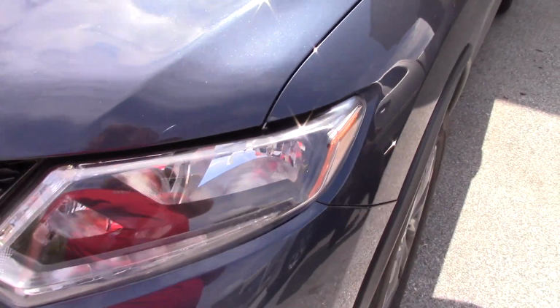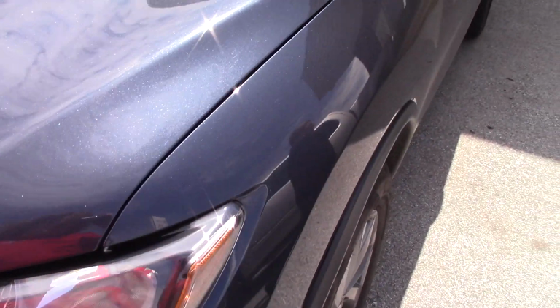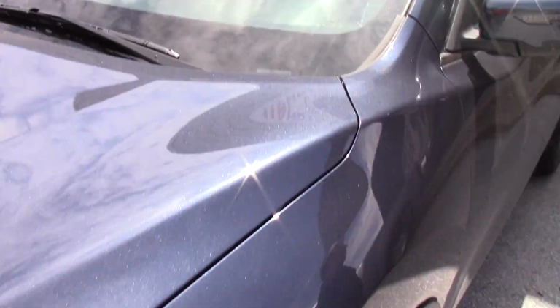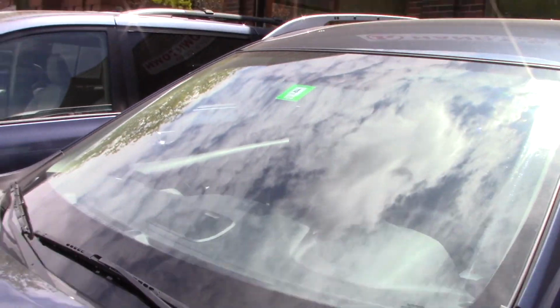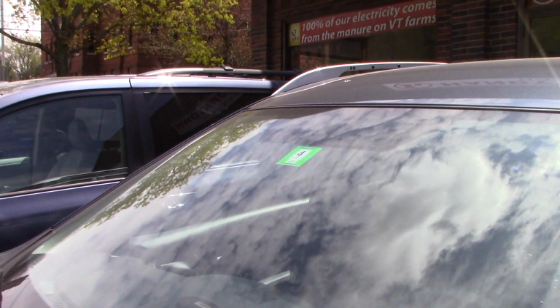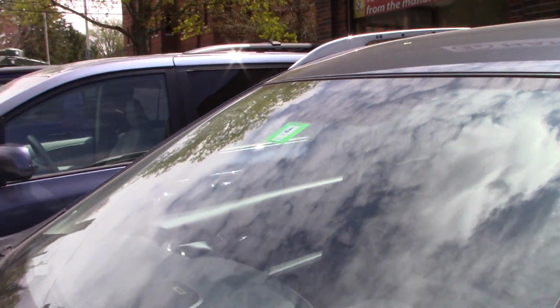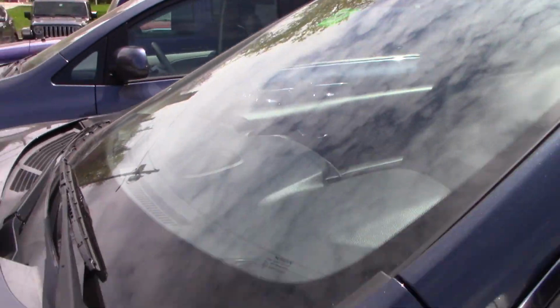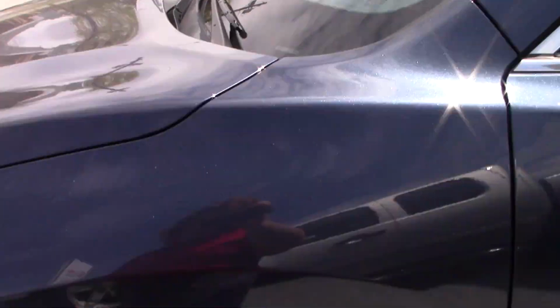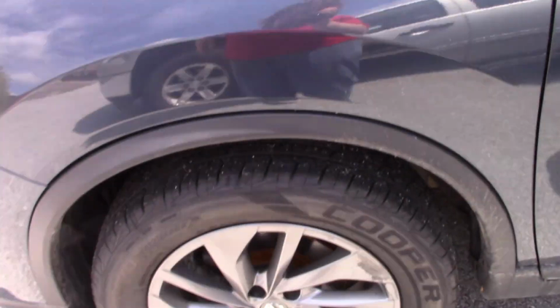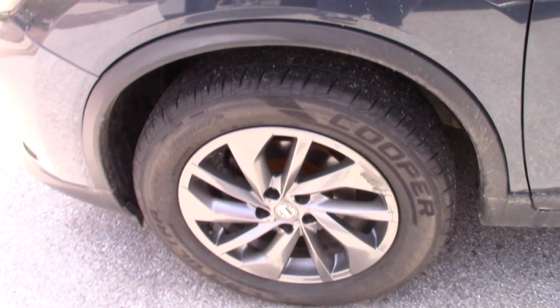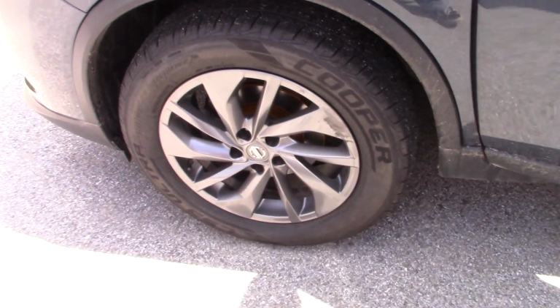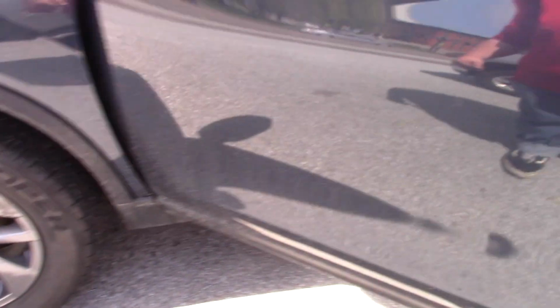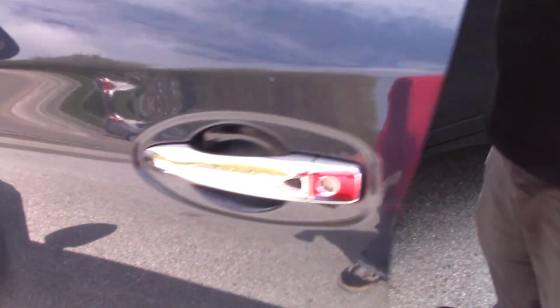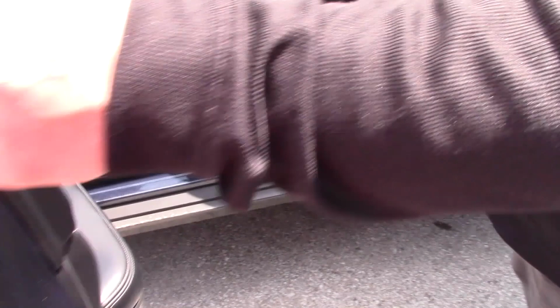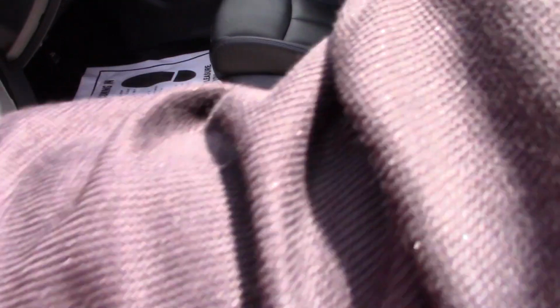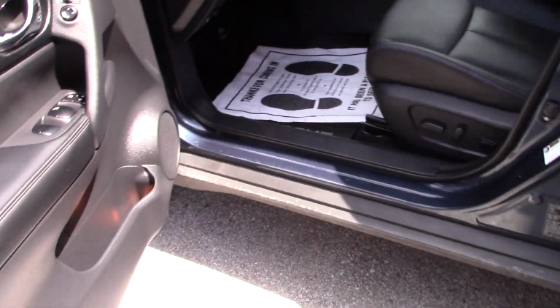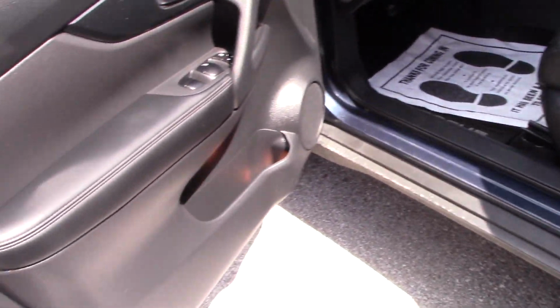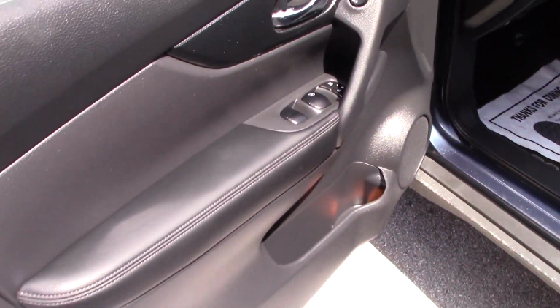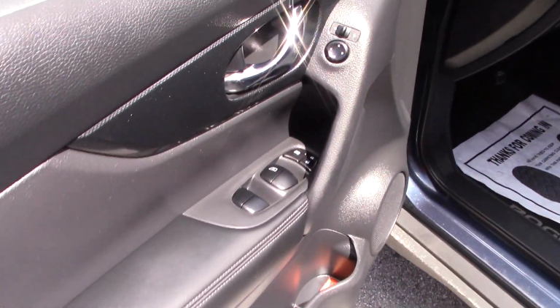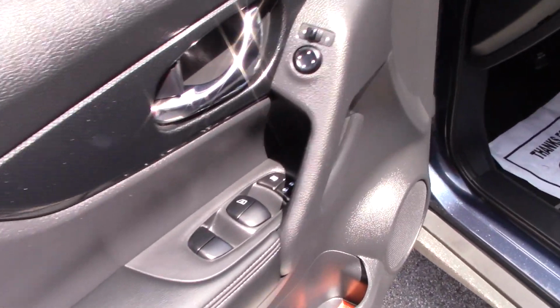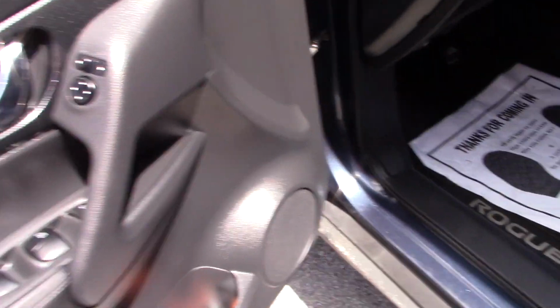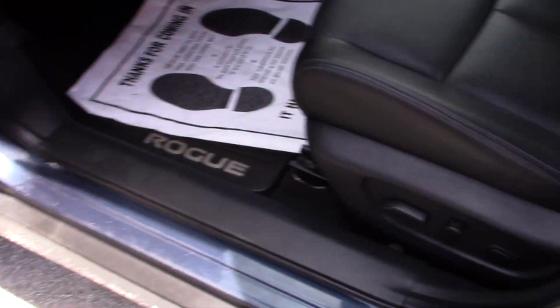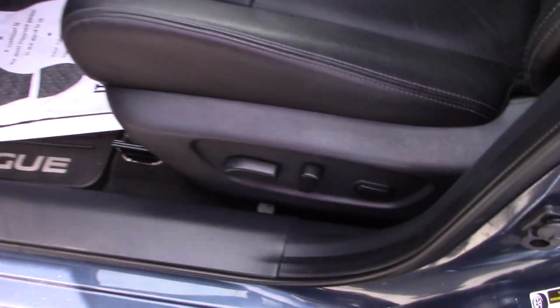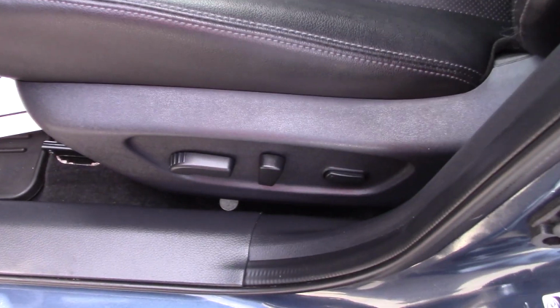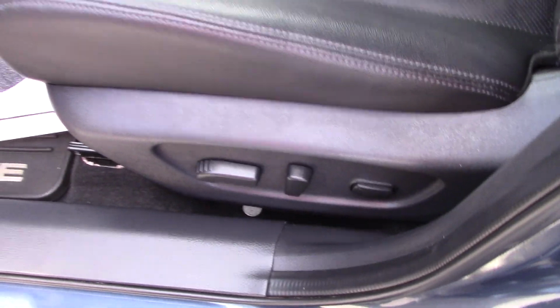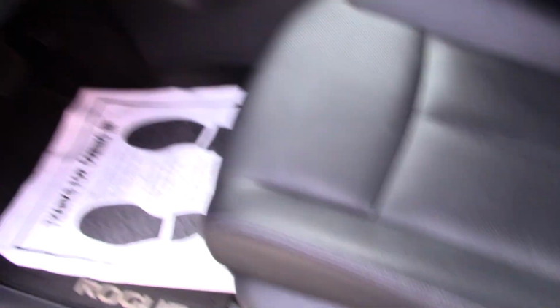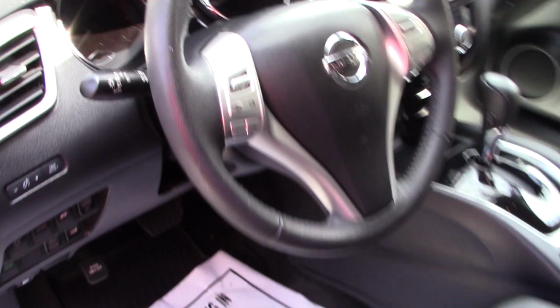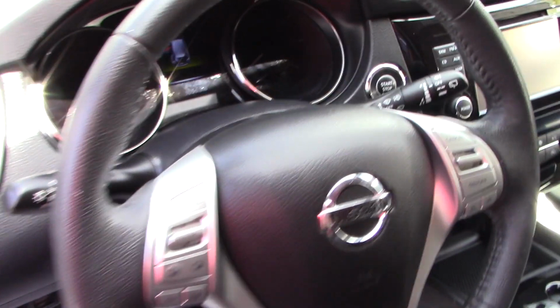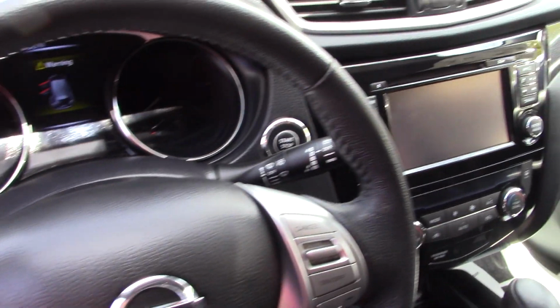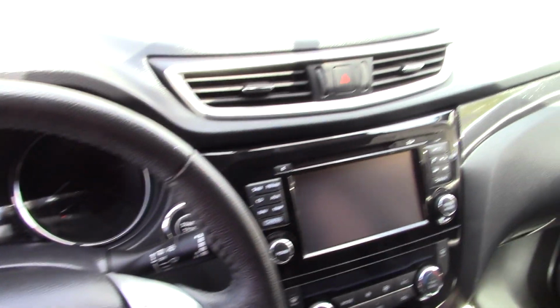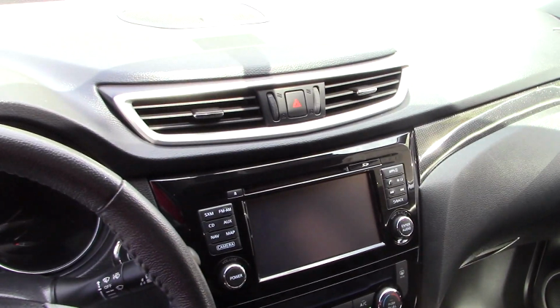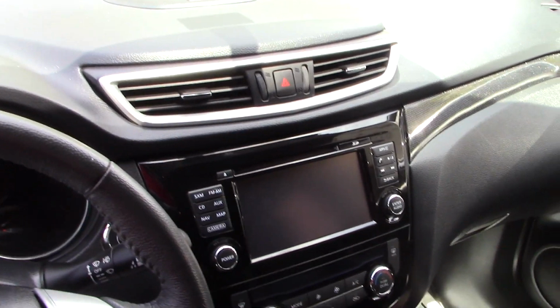We talked about warranties and new tires on the vehicle as well, but certainly great amenities in here for the price as far as the Rogue is concerned — extra features and a really nice interior.